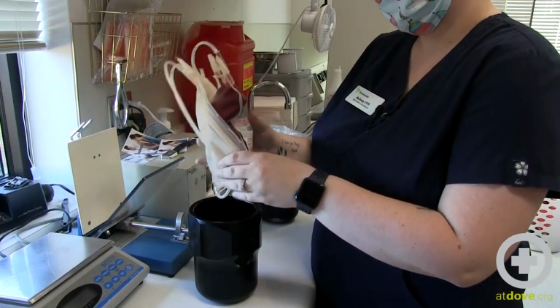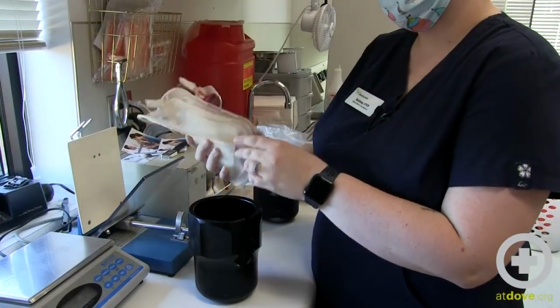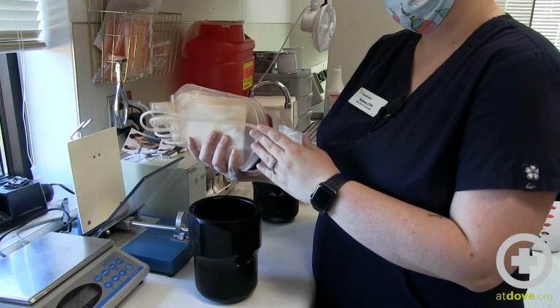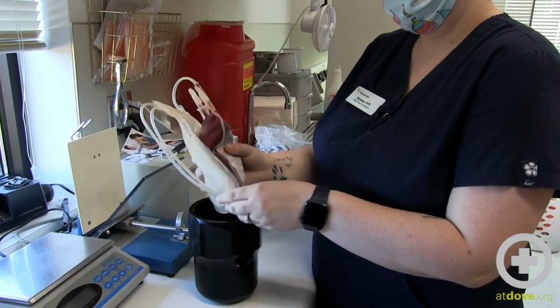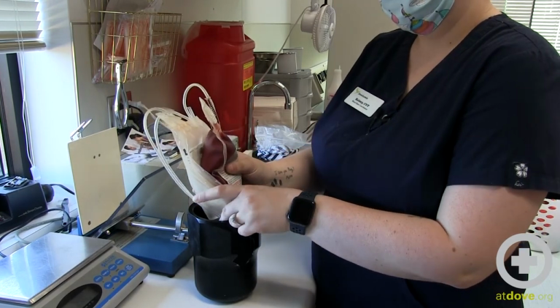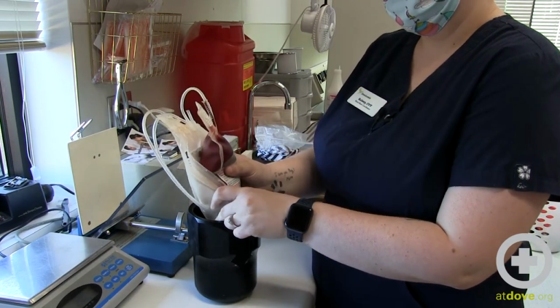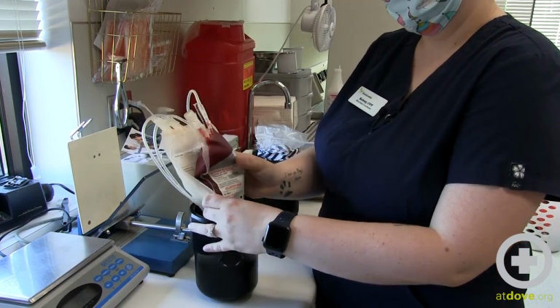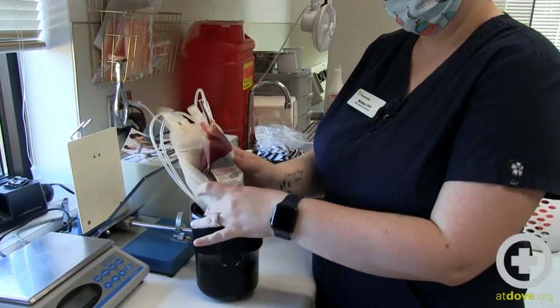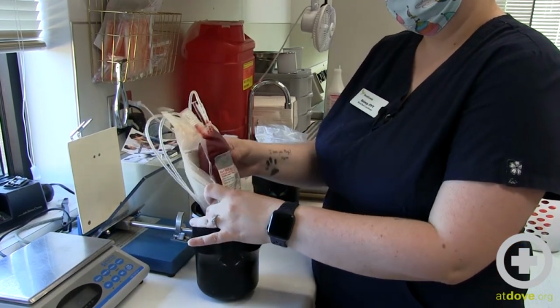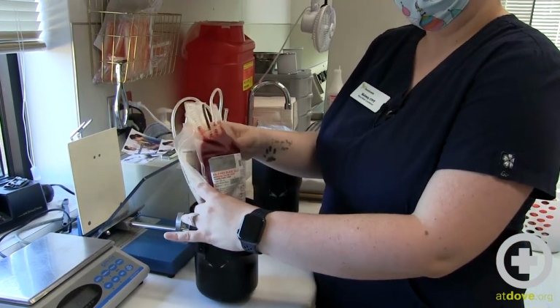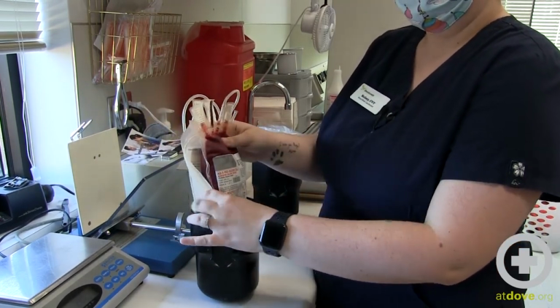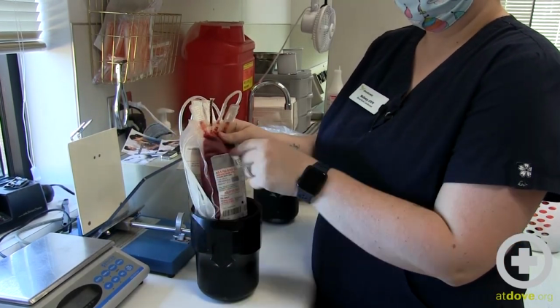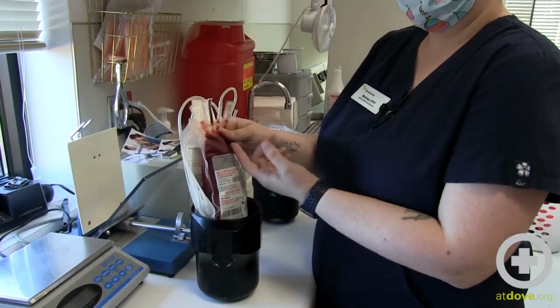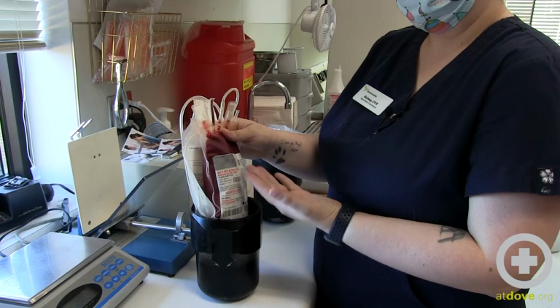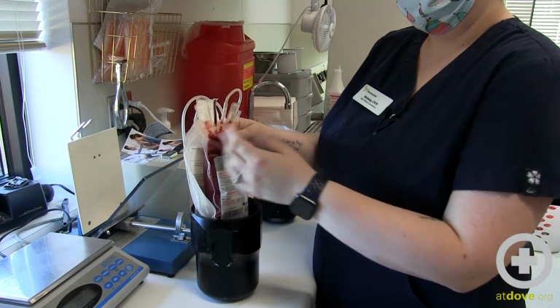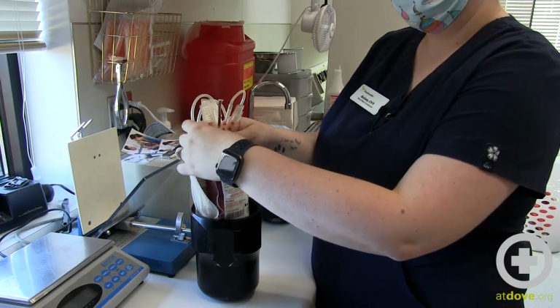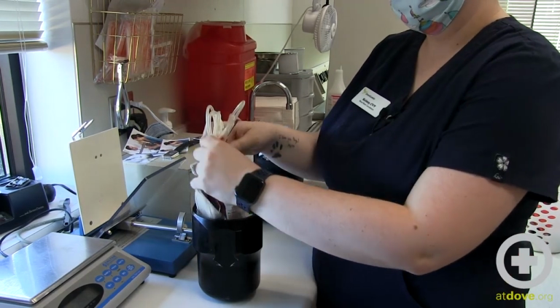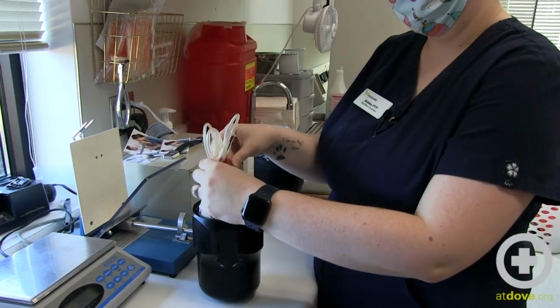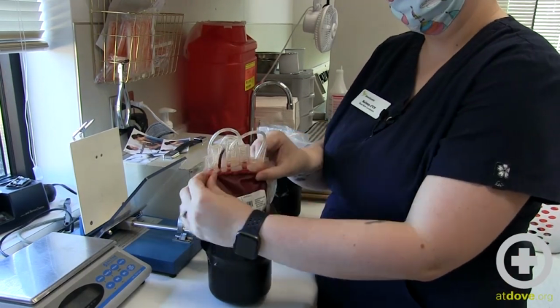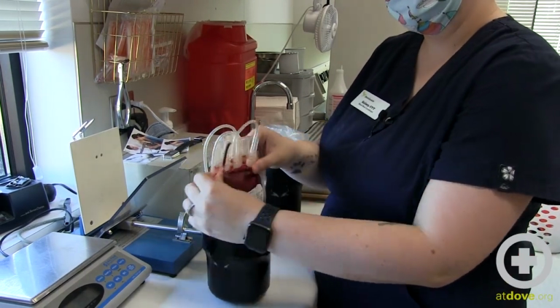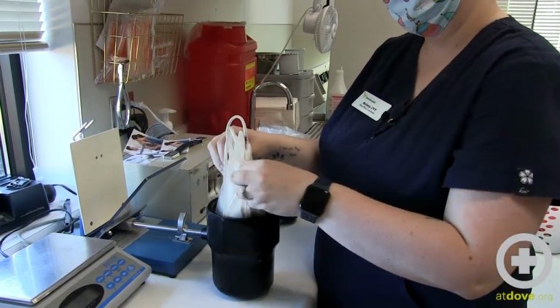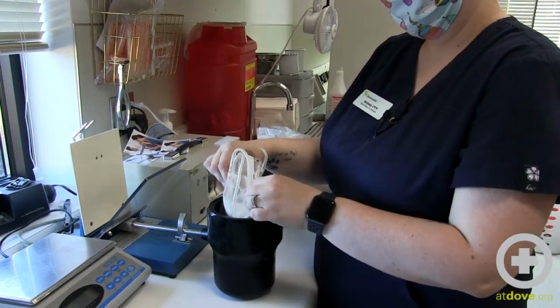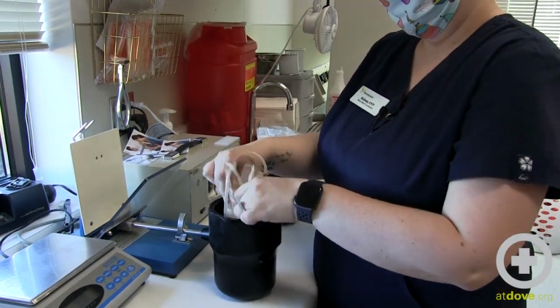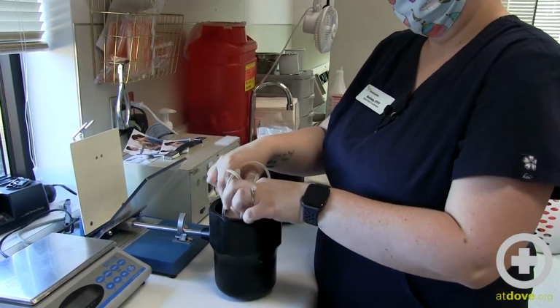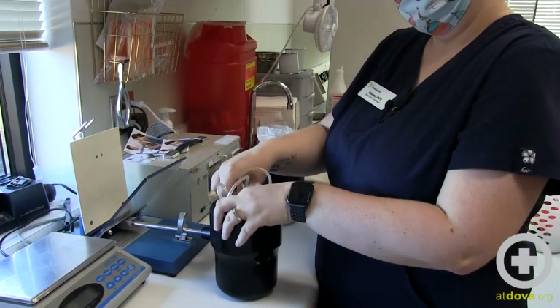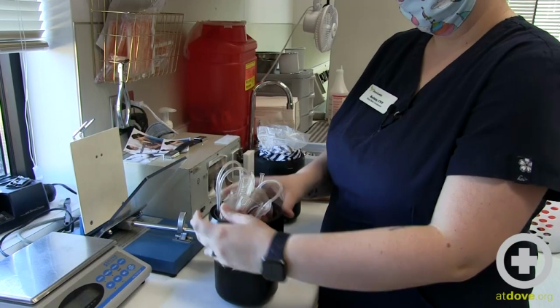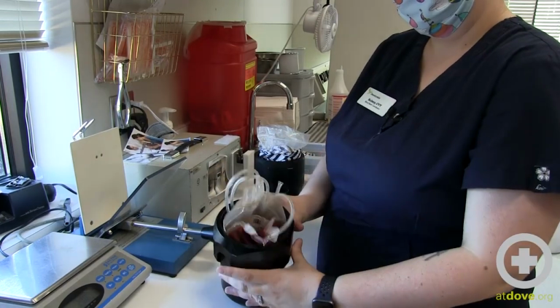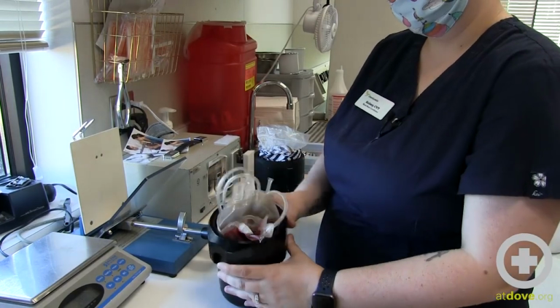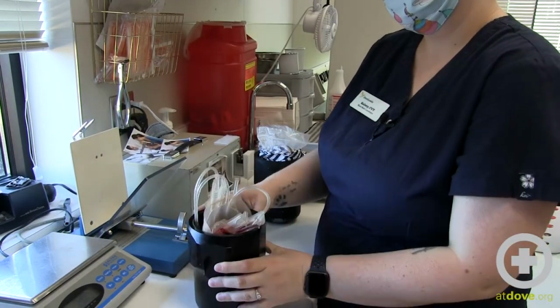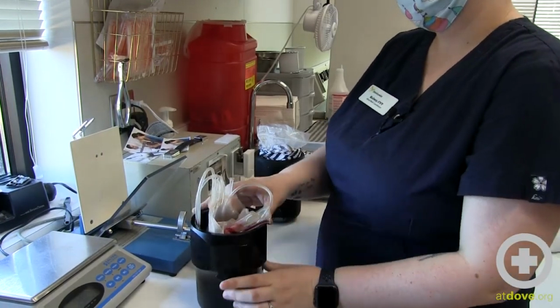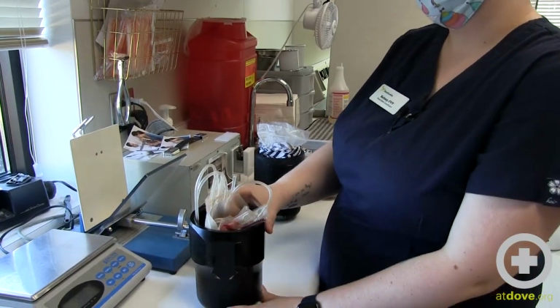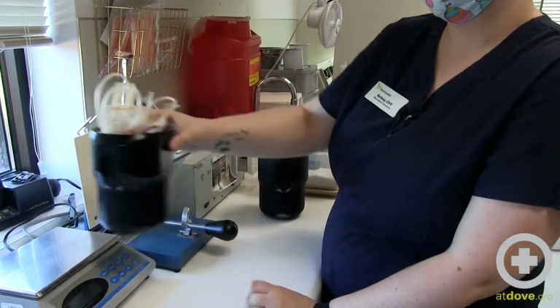I'm going to start by putting it in our bucket for centrifugation. We're going to make sure that our bags are all upright and they're kind of packed together. You're just going to tuck that in there and then I'm going to counterbalance that.